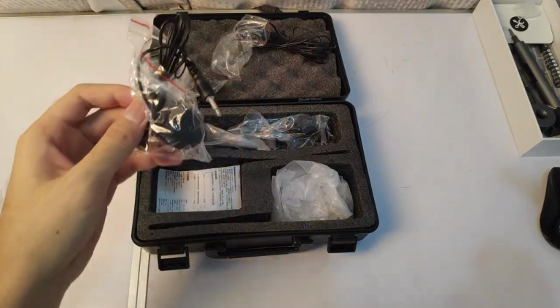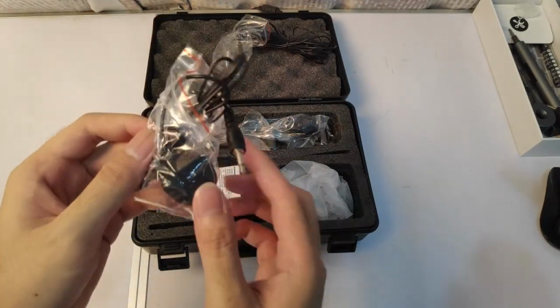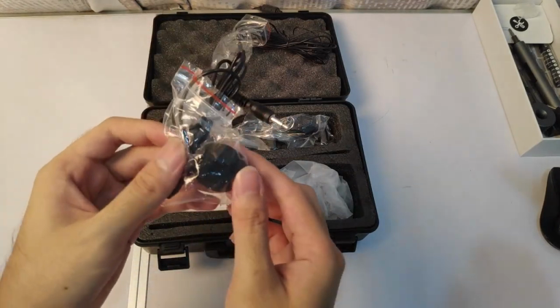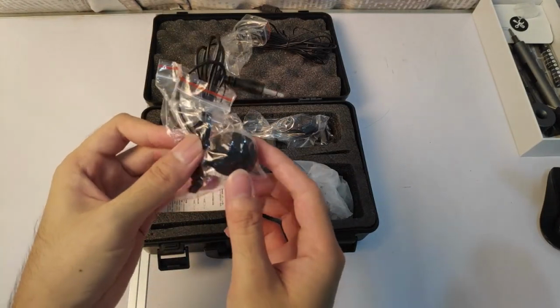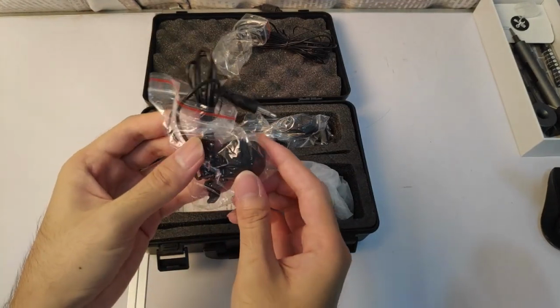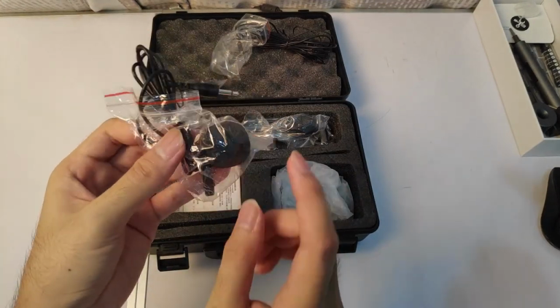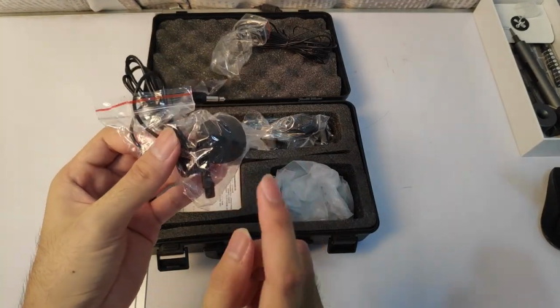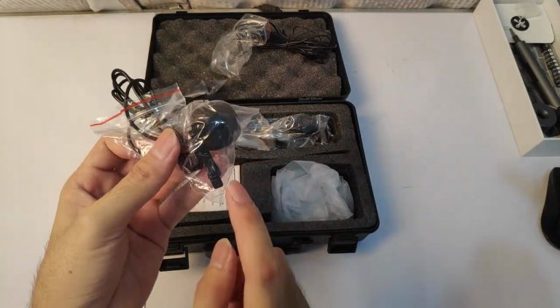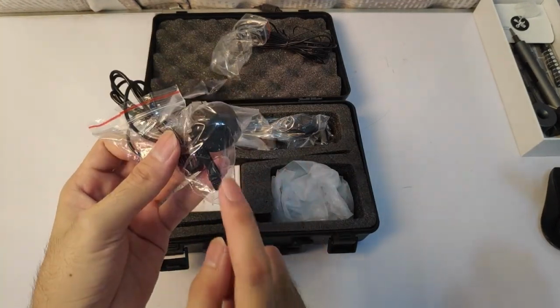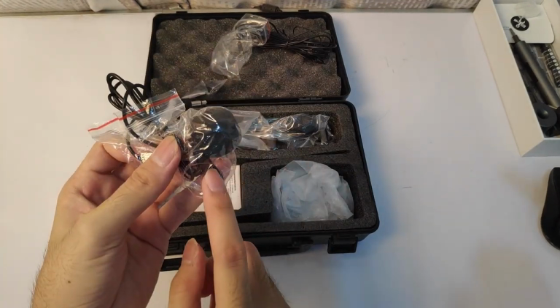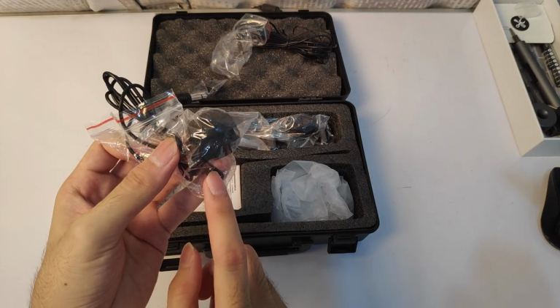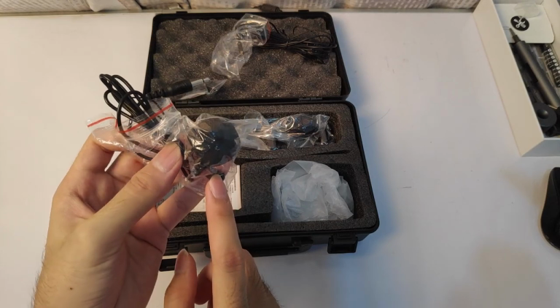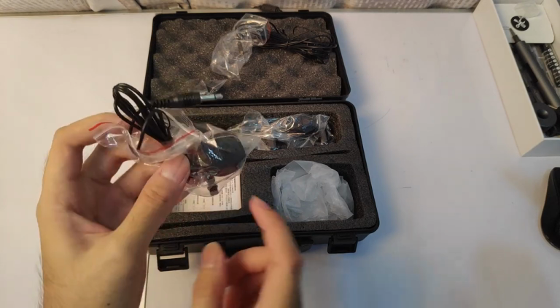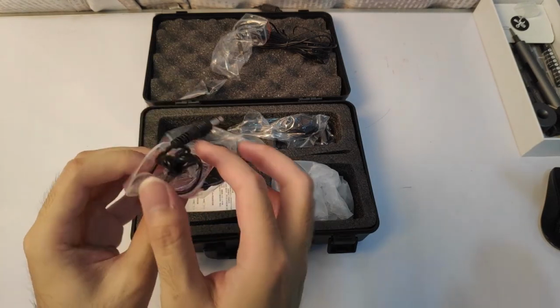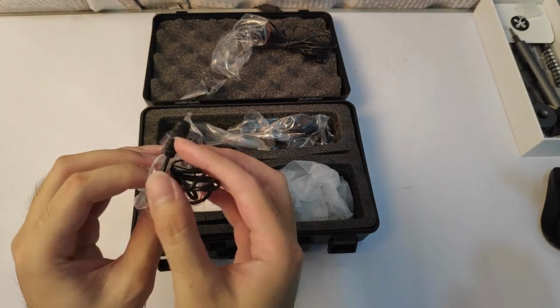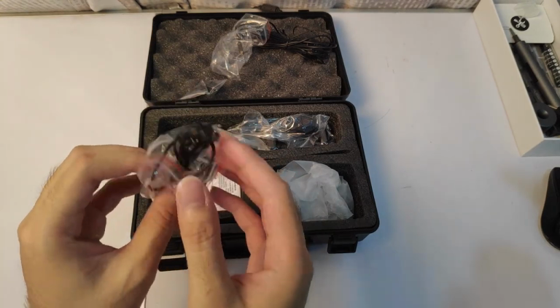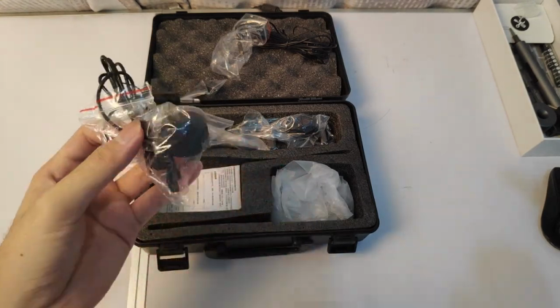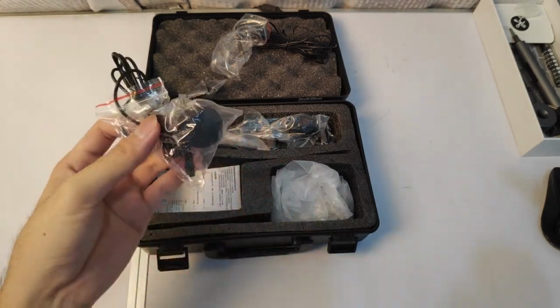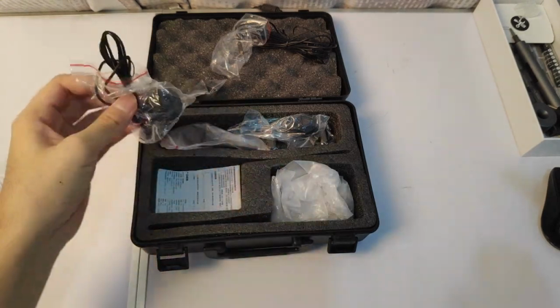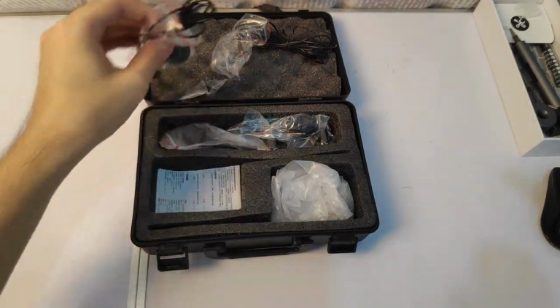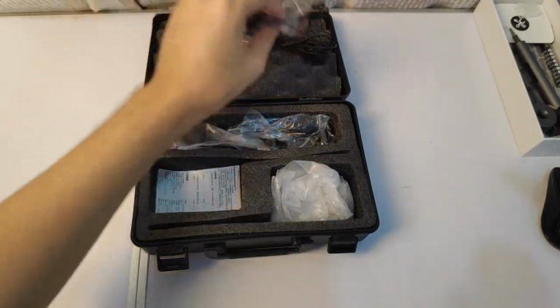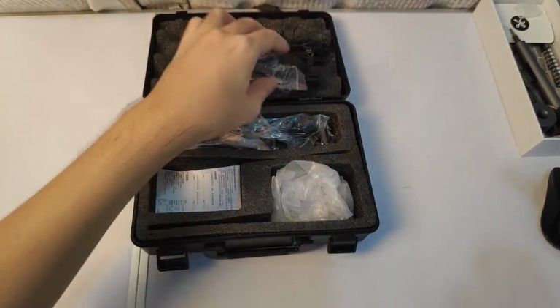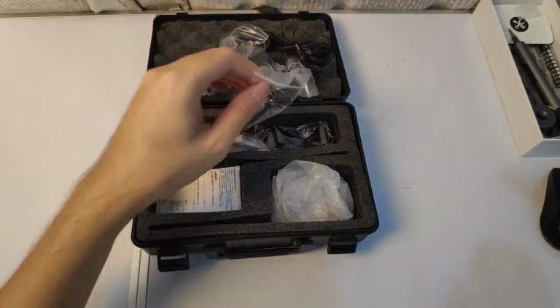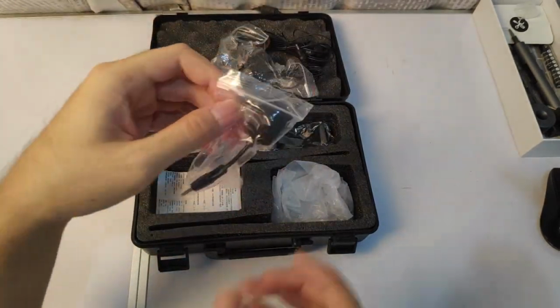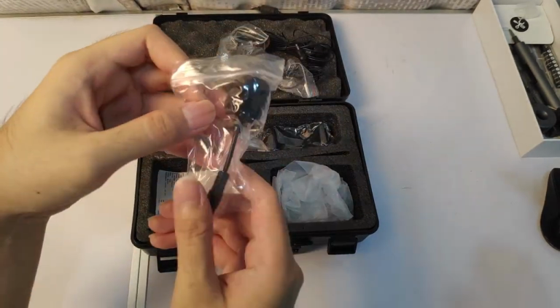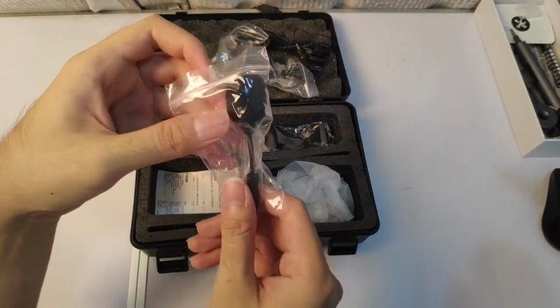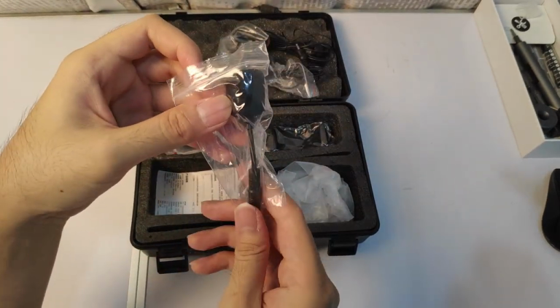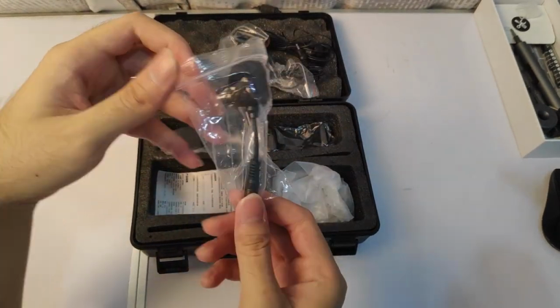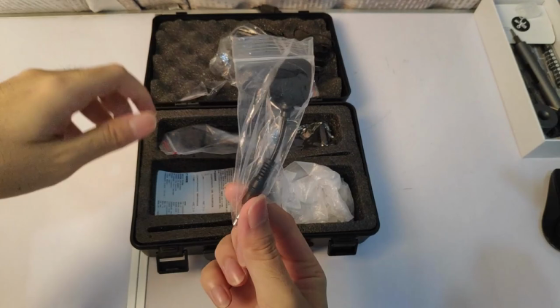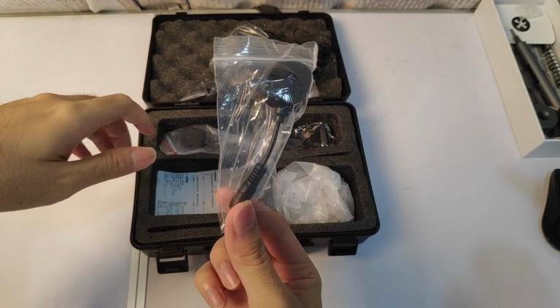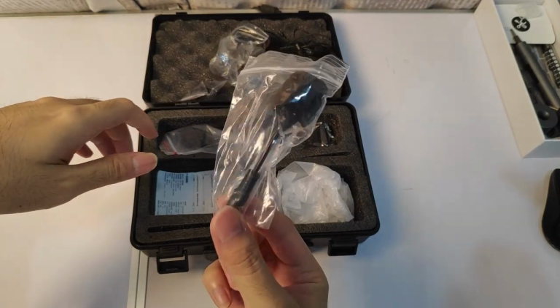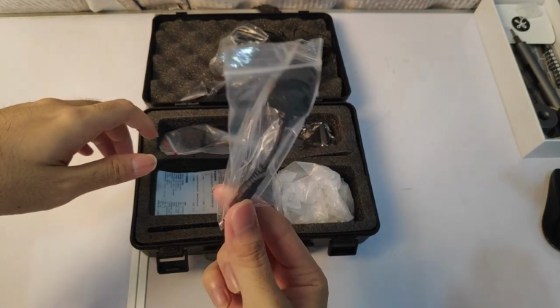Here is the microphone that clips onto your shirt so you don't have to hold it. And here is the interview microphone — the one you use to interview people.